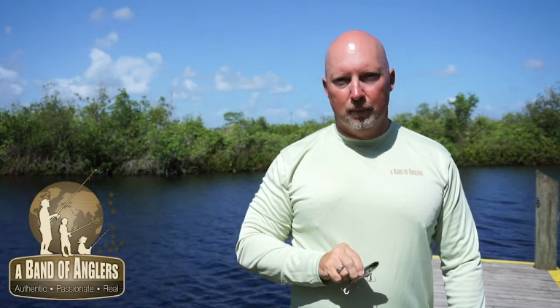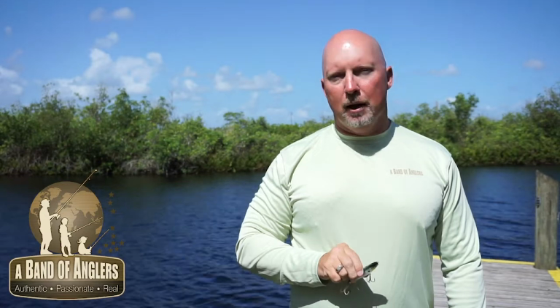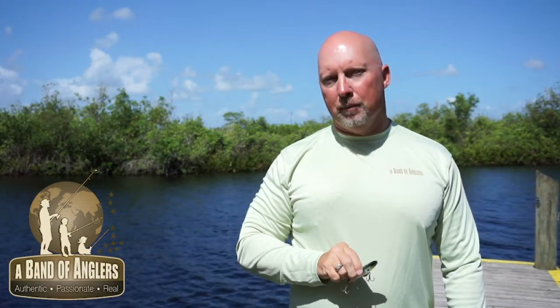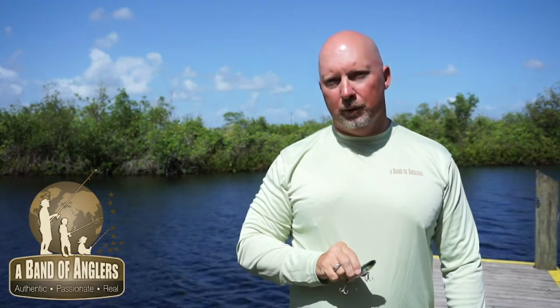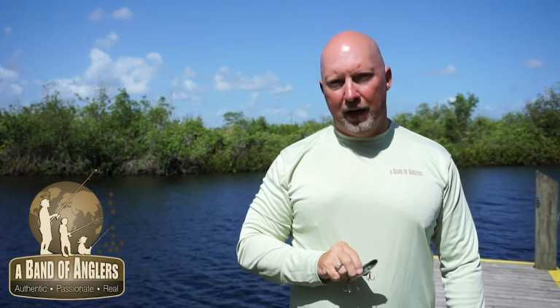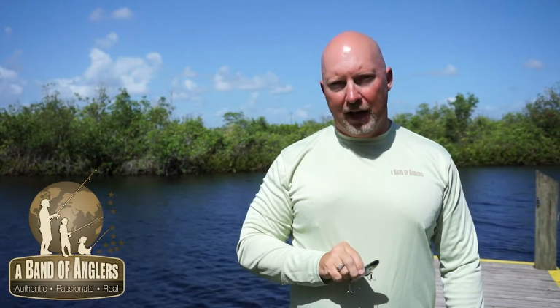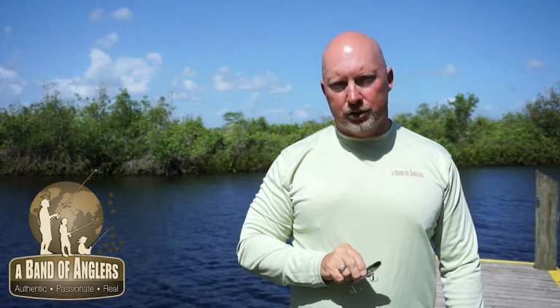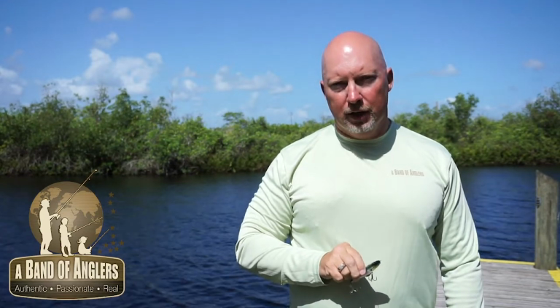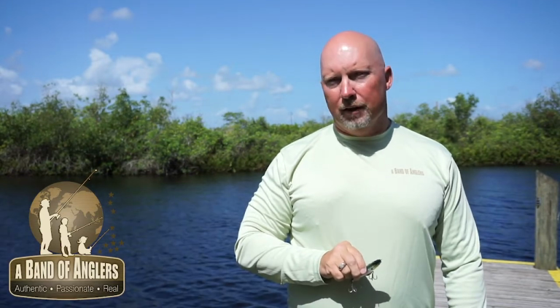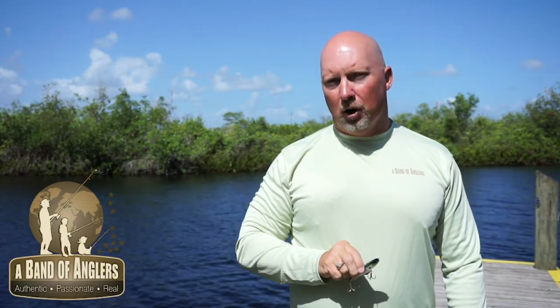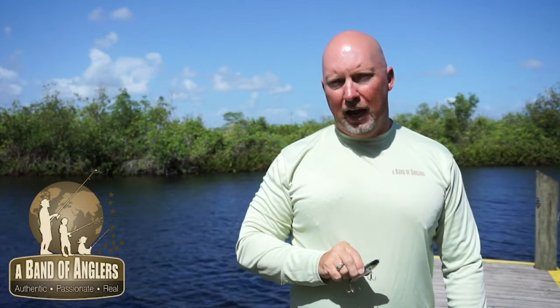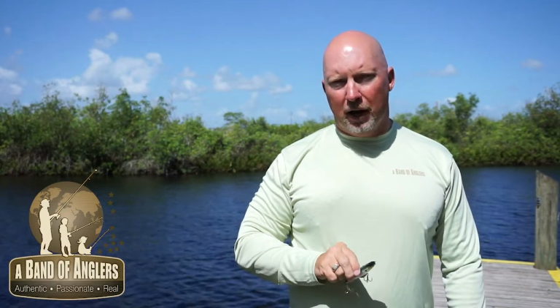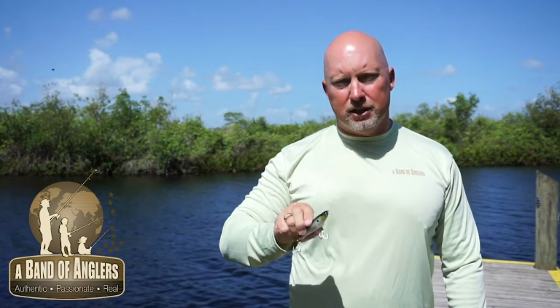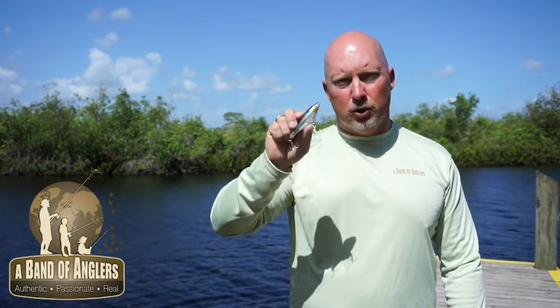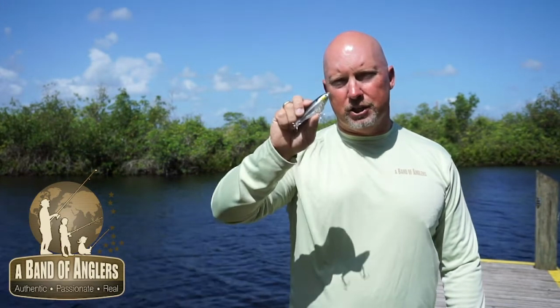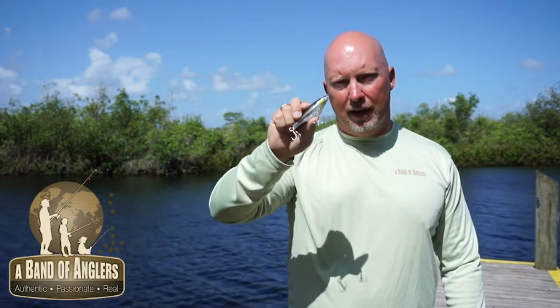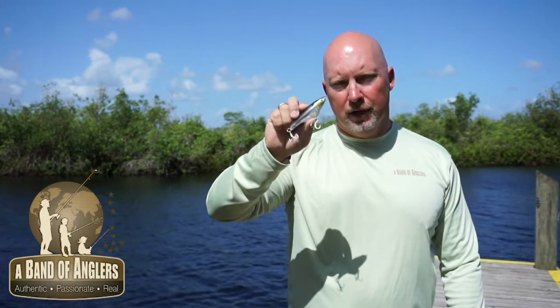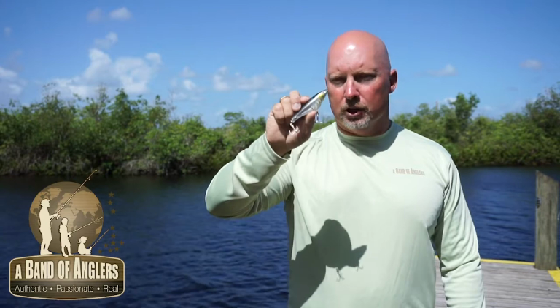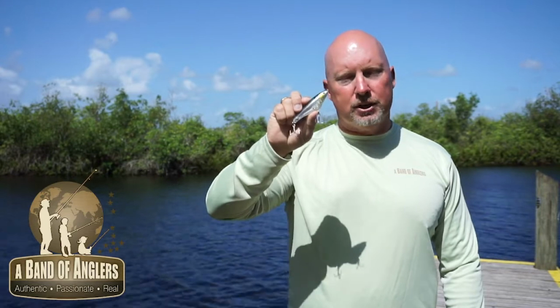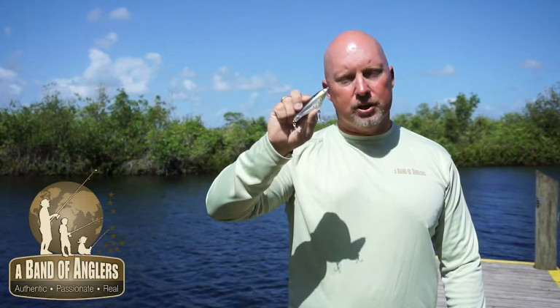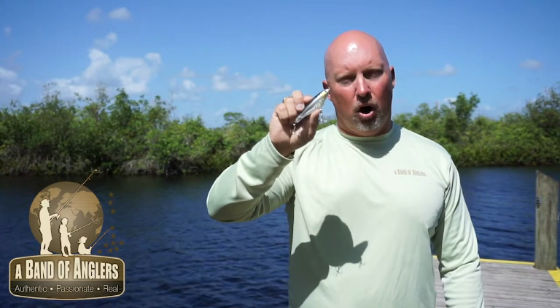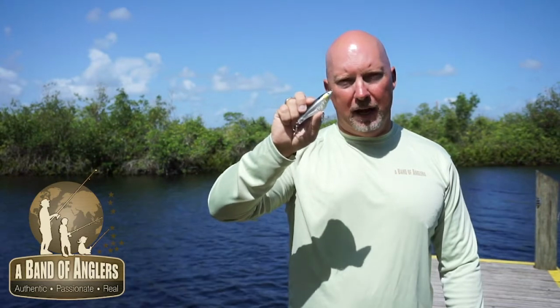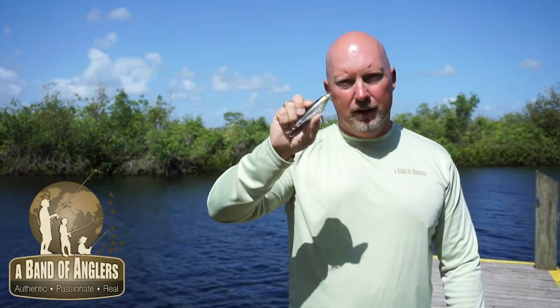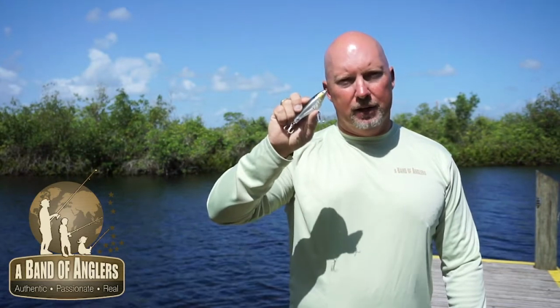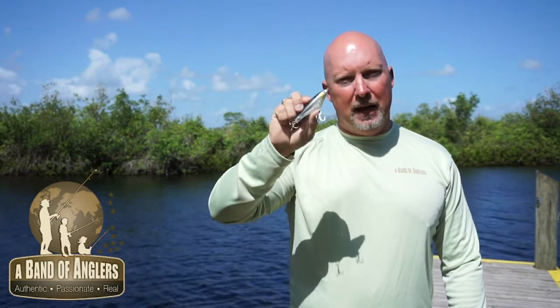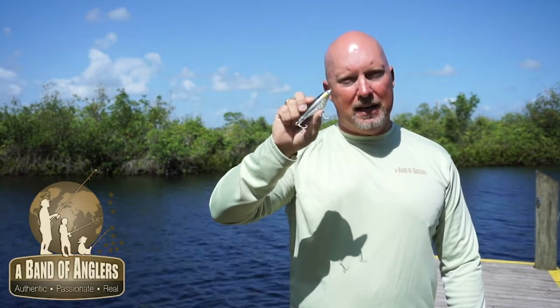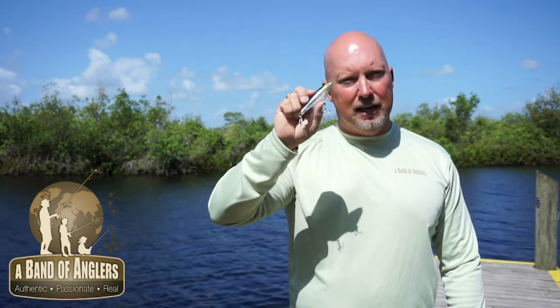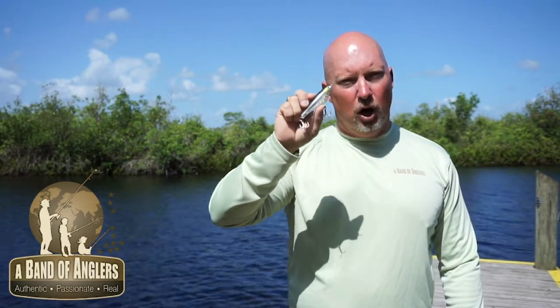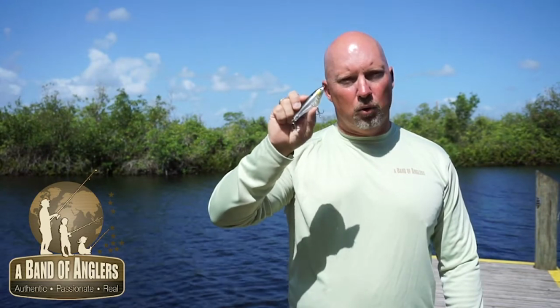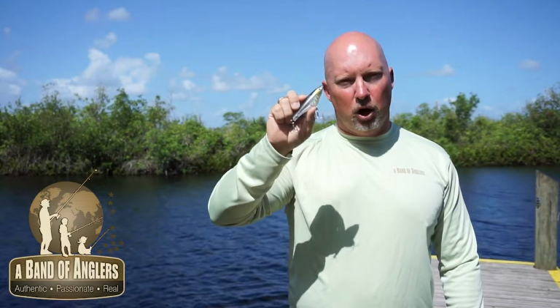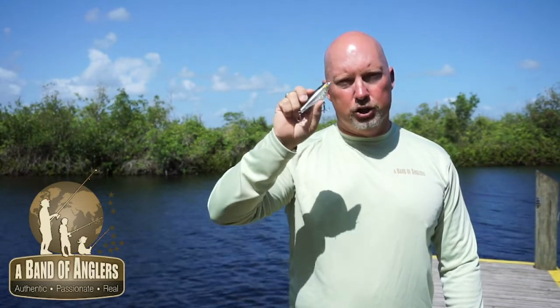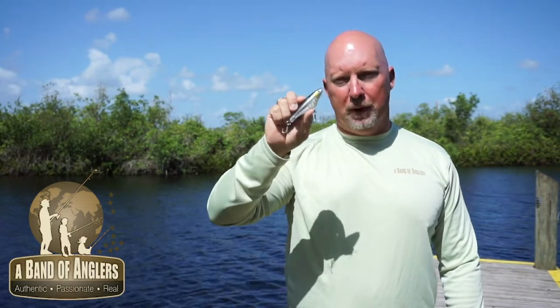Hi, I'm Paul Mickley with the Band of Anglers, and from our Engage brand, this is the Twit Shad. A Twit Shad is a hard bait that is made as an underwater jerkbait.